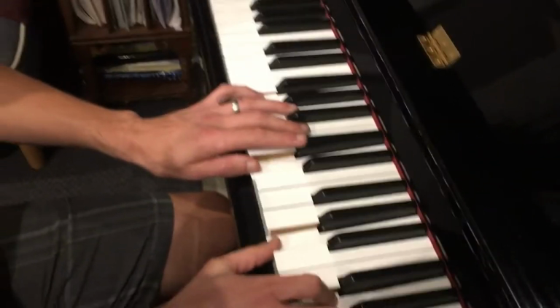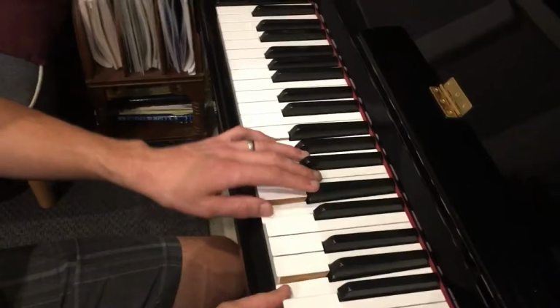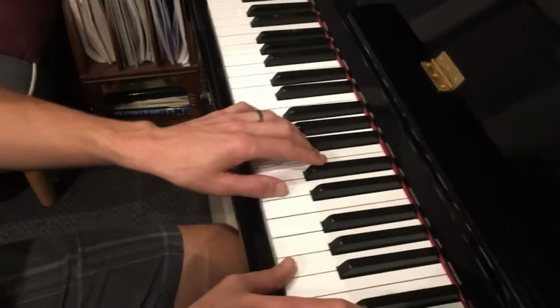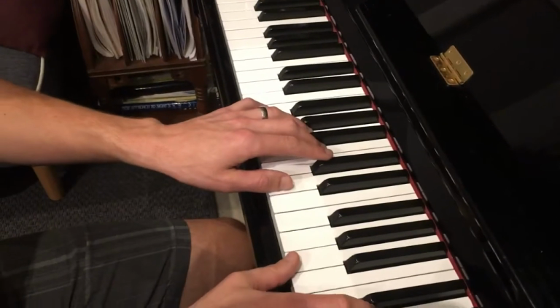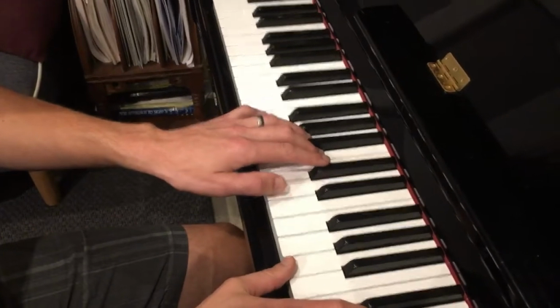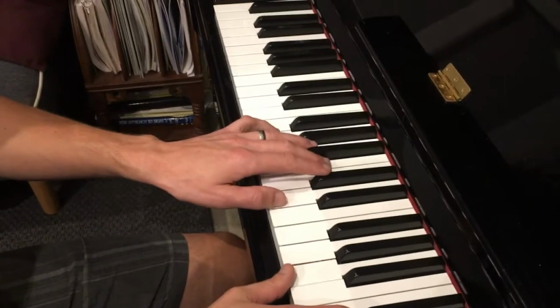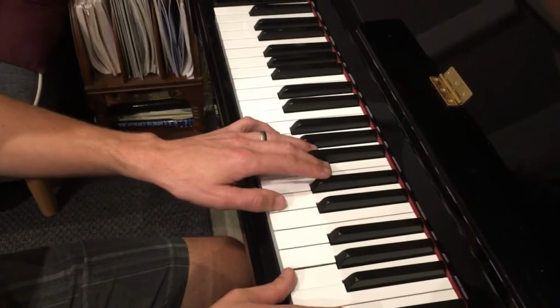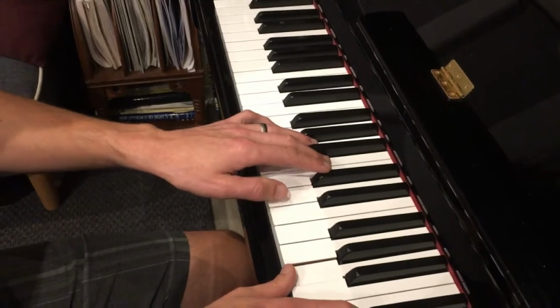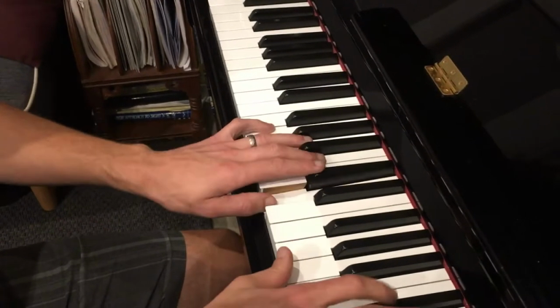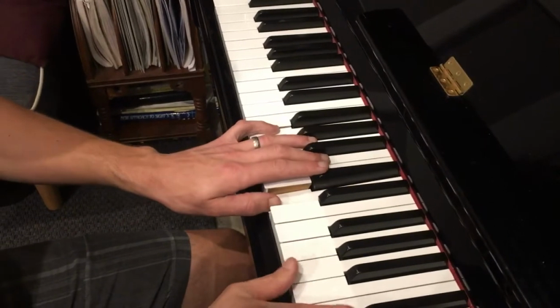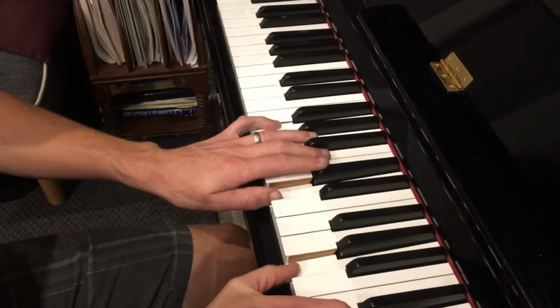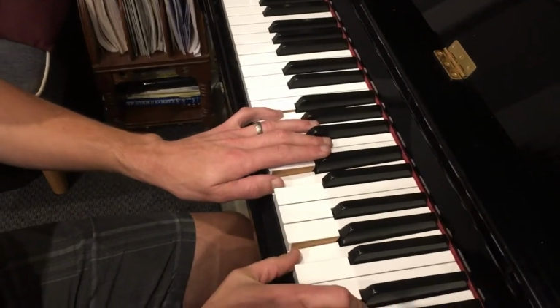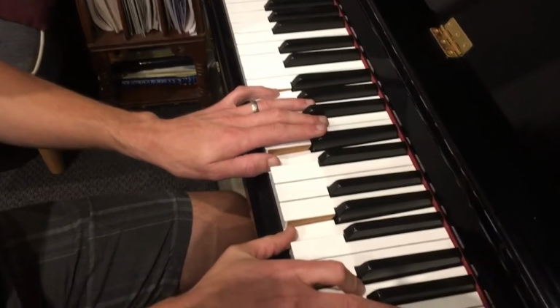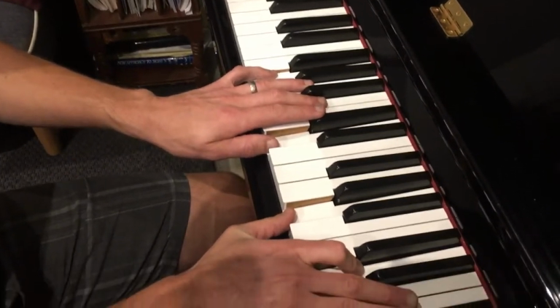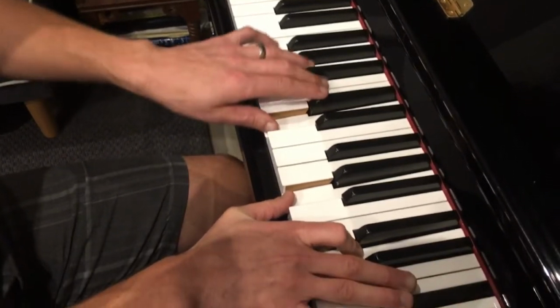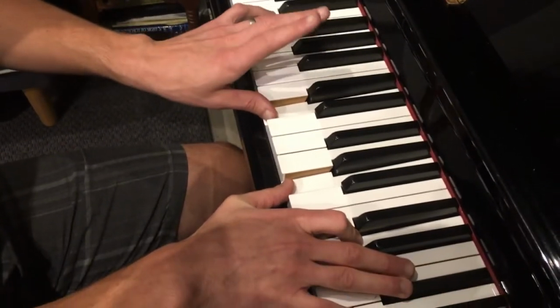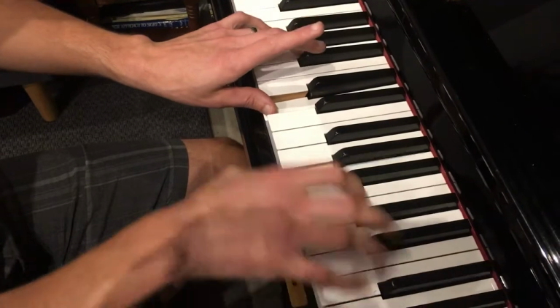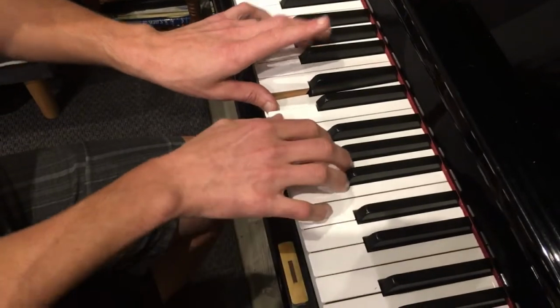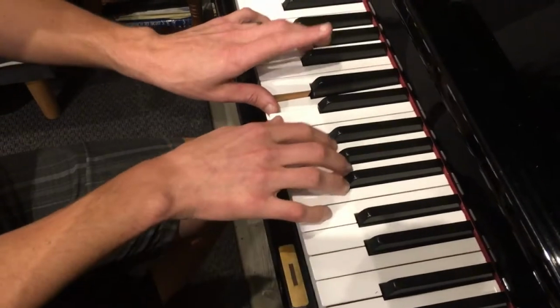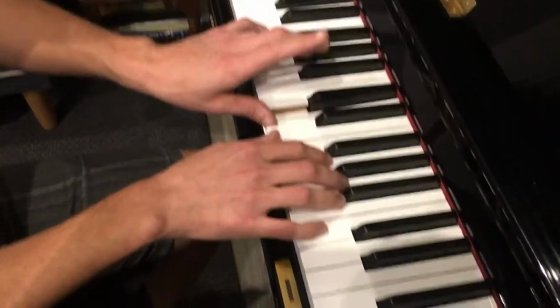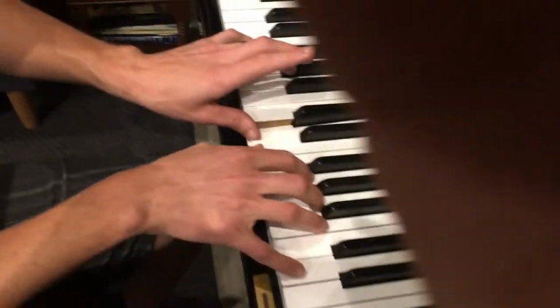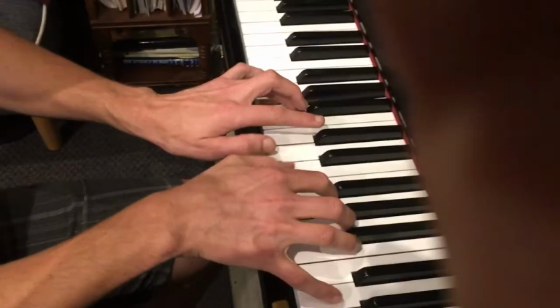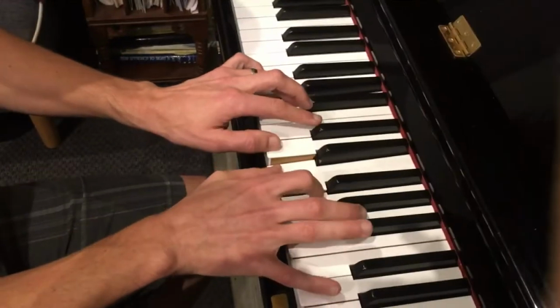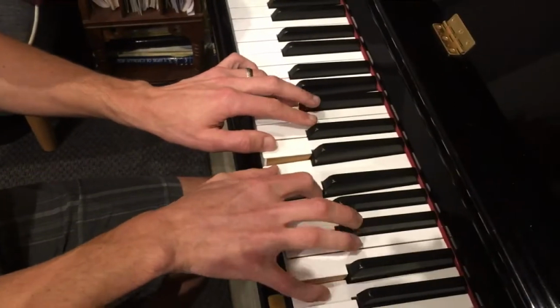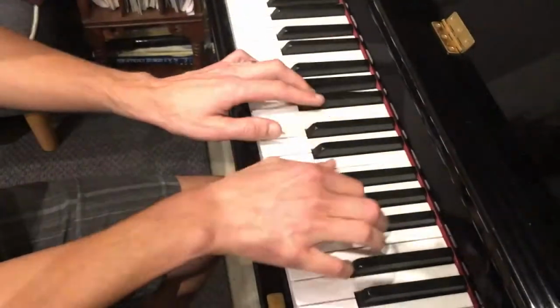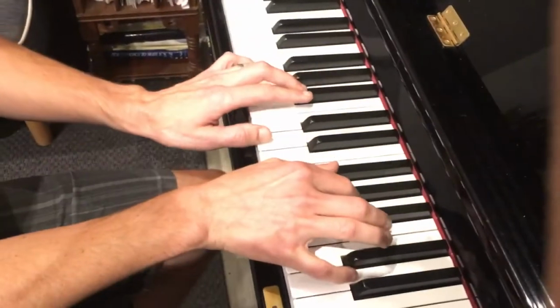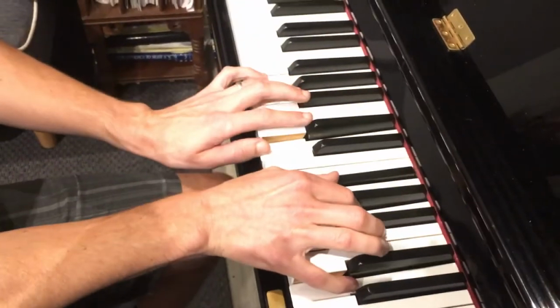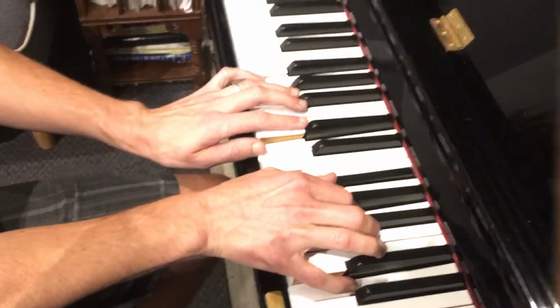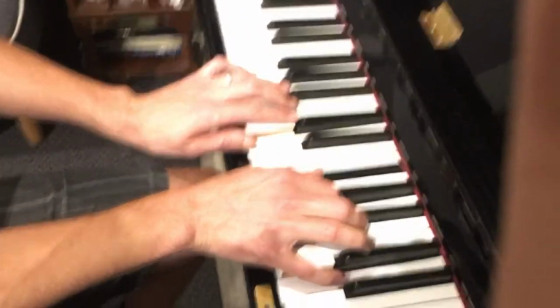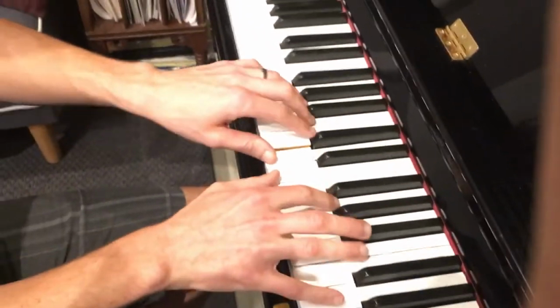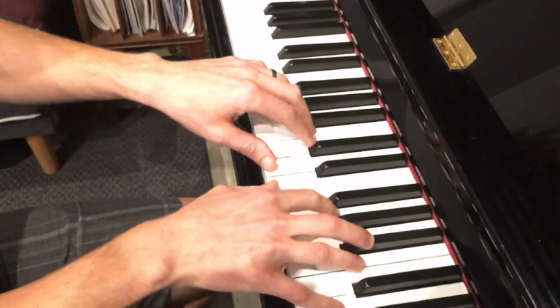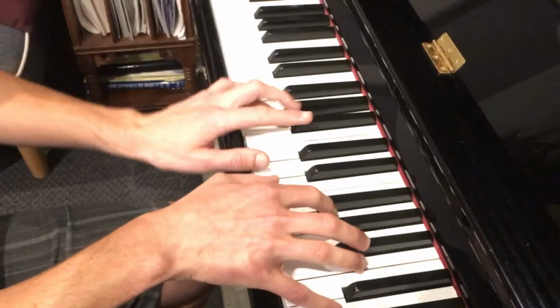So before the arpeggio, the left hand plays the D again, so it's four notes: 1, 2, 3, 4 — and then you play the A first for the final arpeggio. And D at the end, so it's like this.